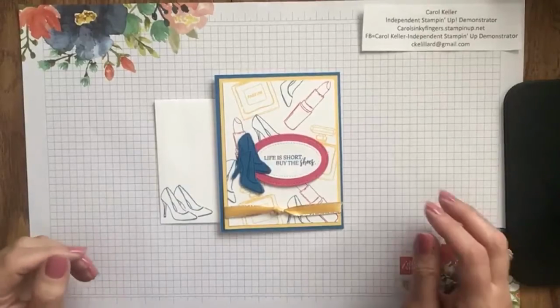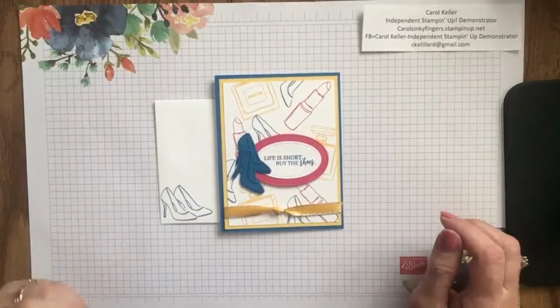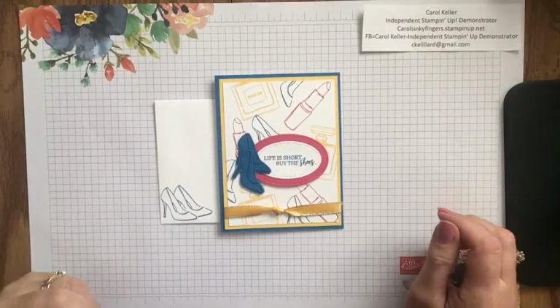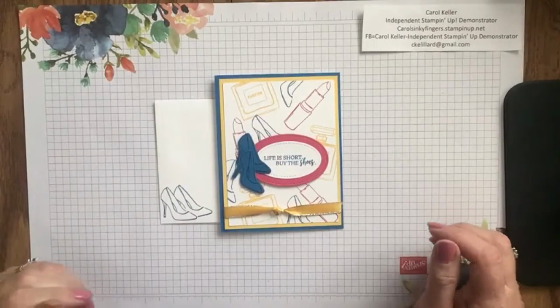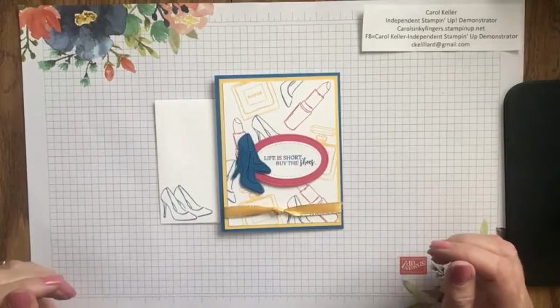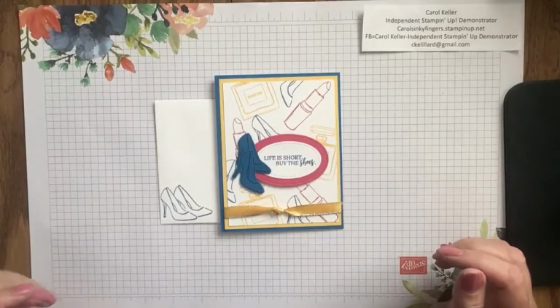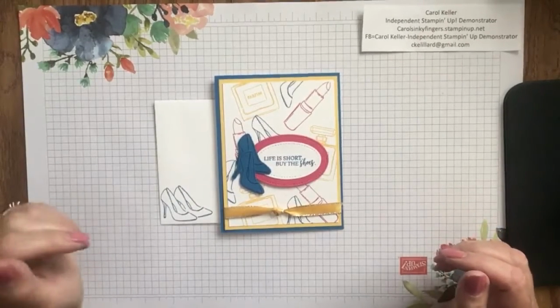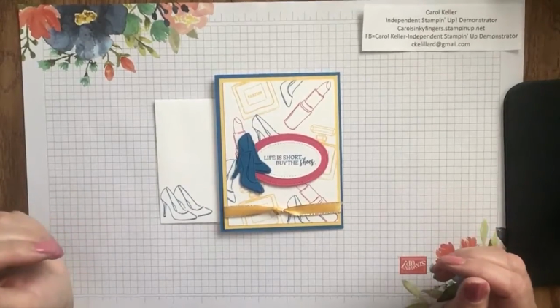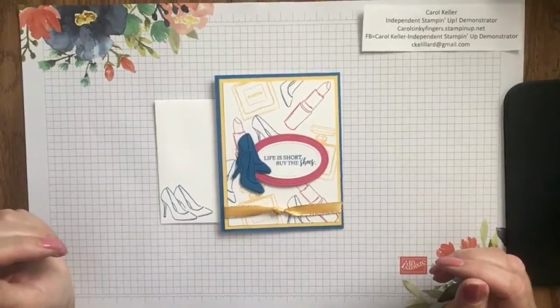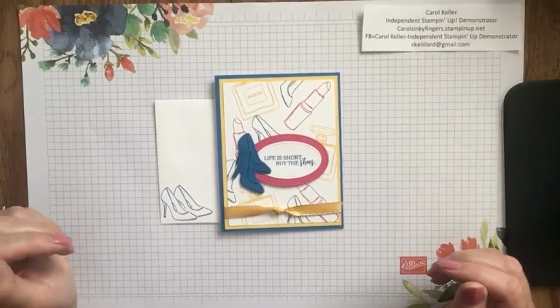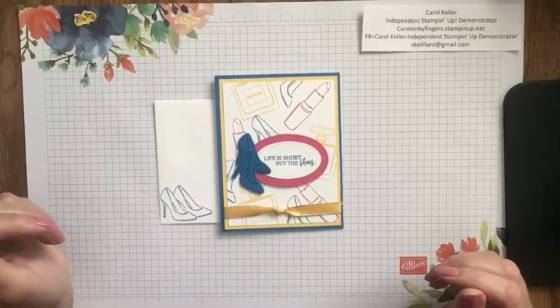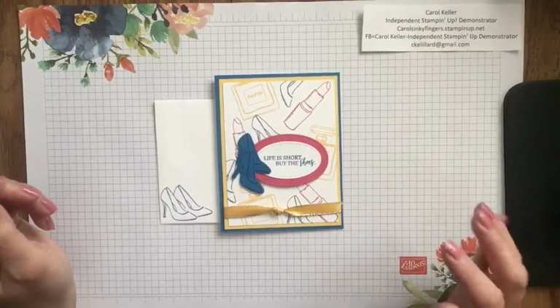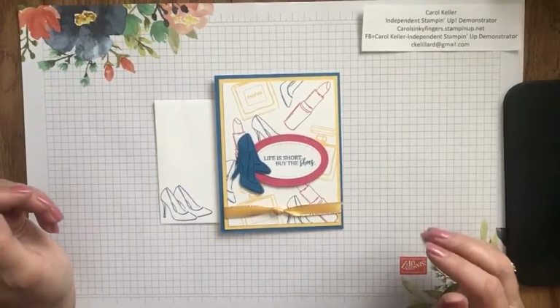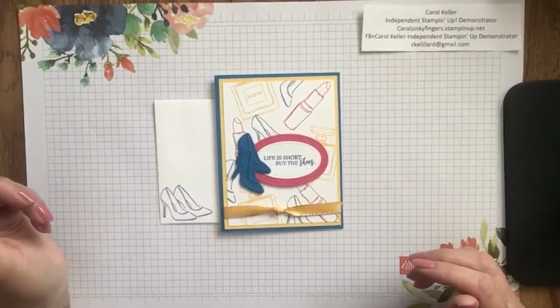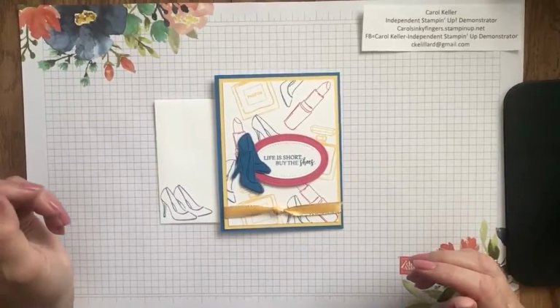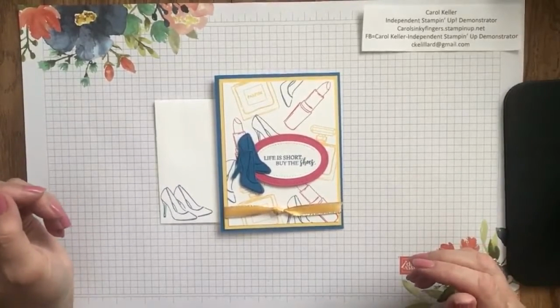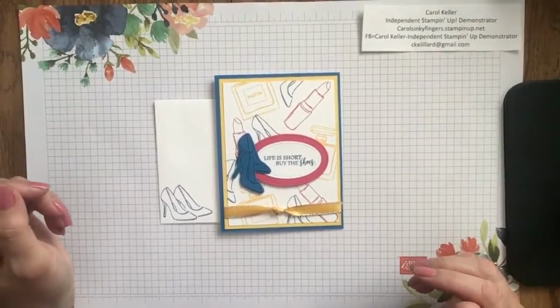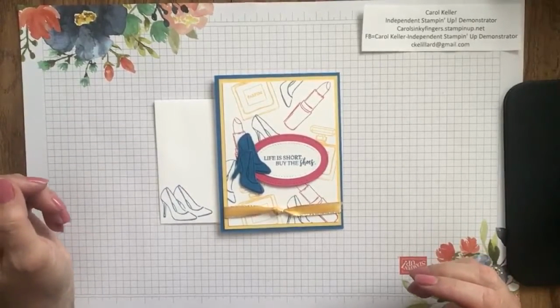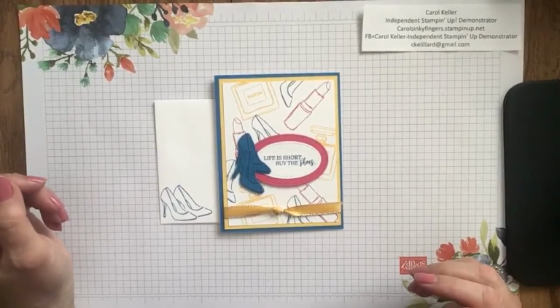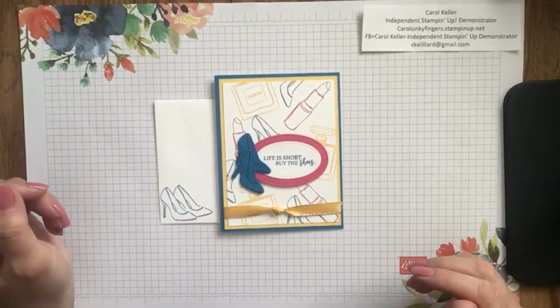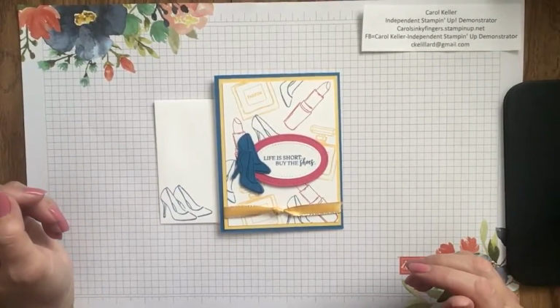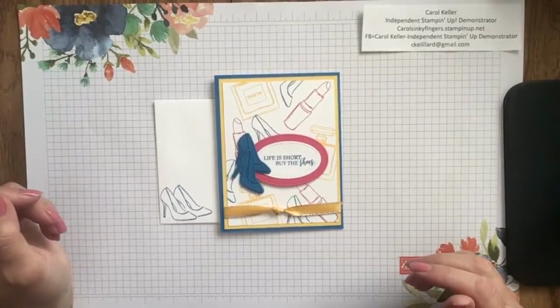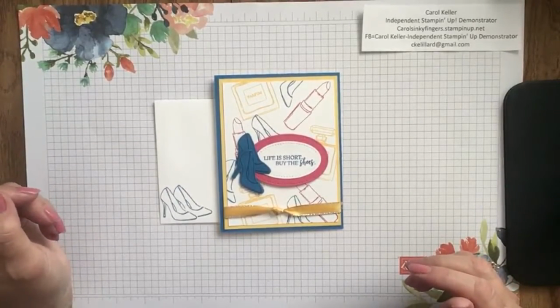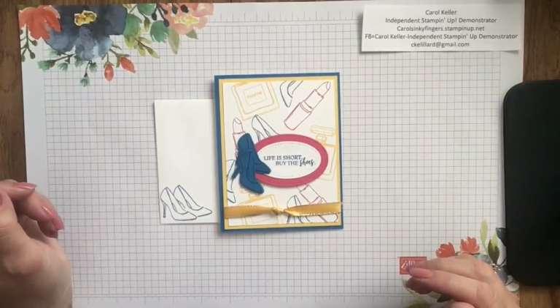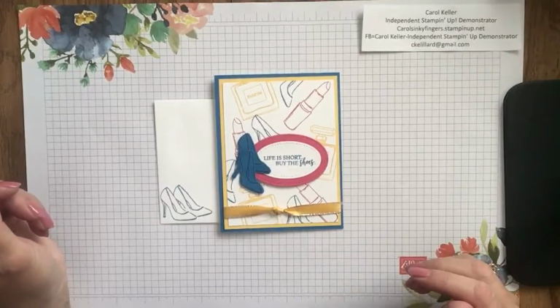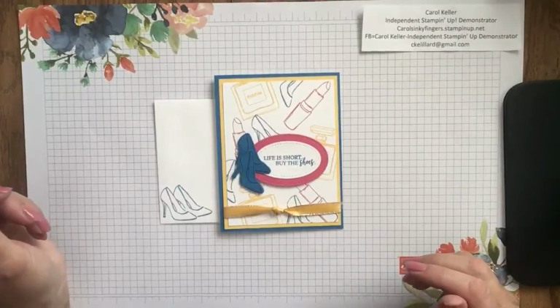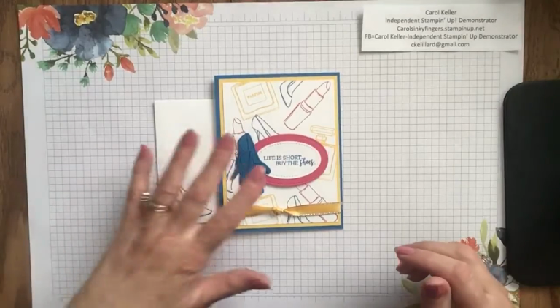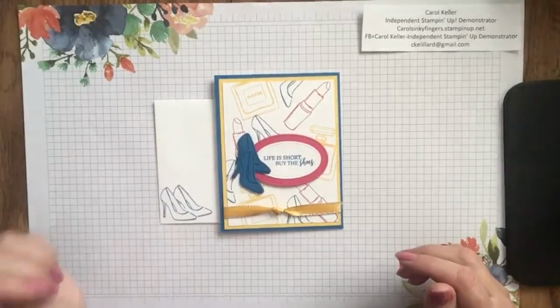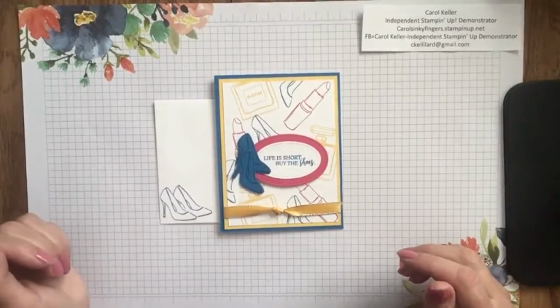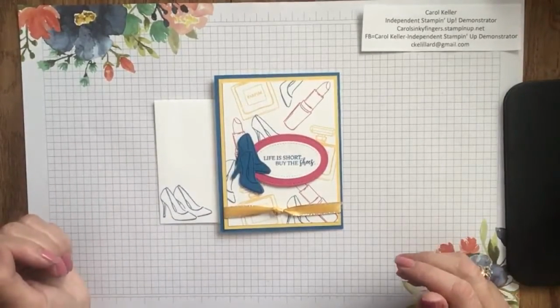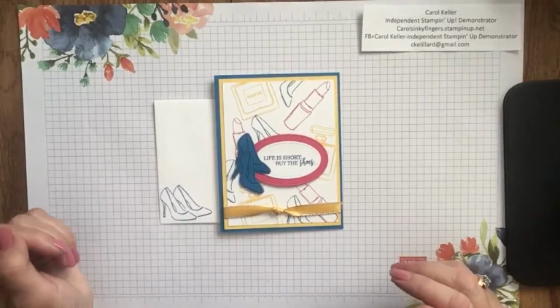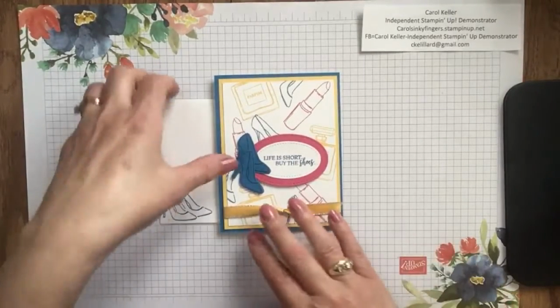Hi everyone, this is Carol Keller, Independent Stampin' Up! Demonstrator, and today I'm using the Dress to Impress stamp set and the Companion All Dressed Up dies to make the card that you see in front of you.